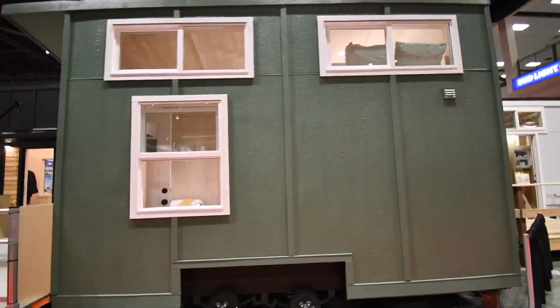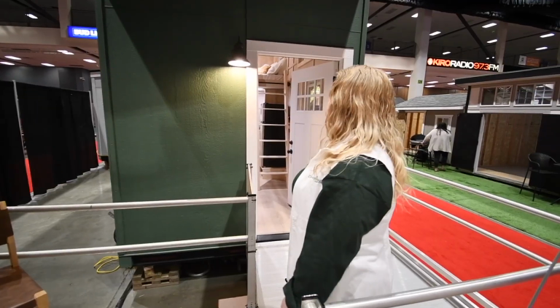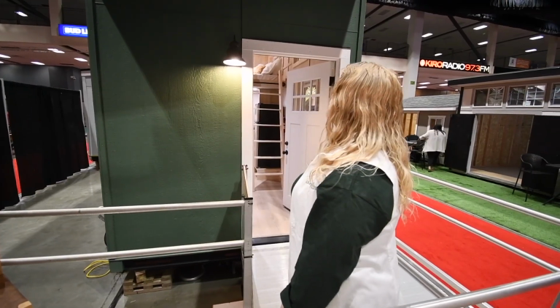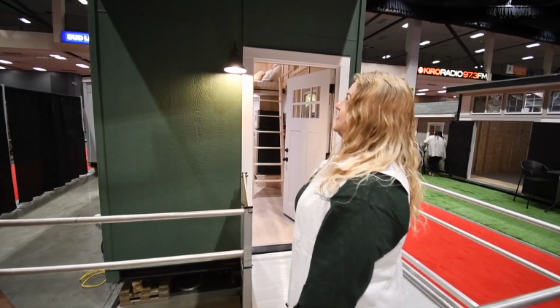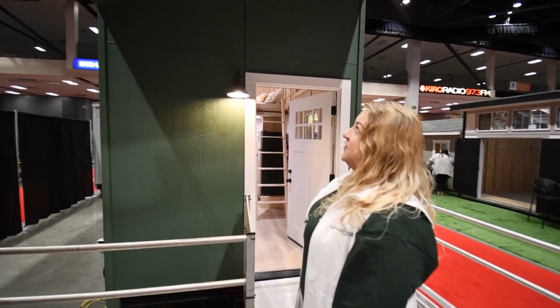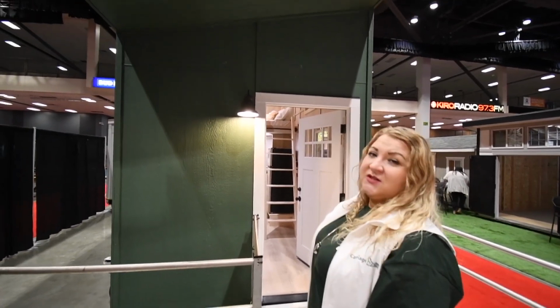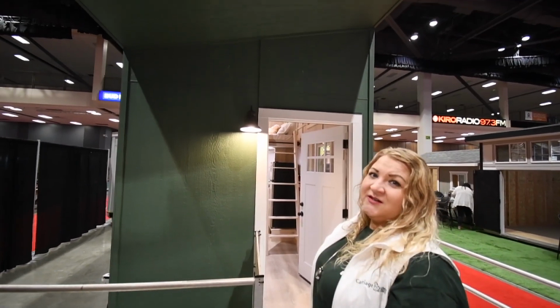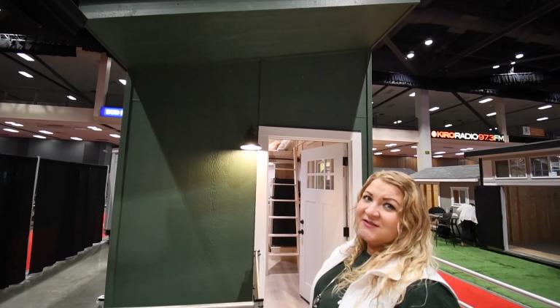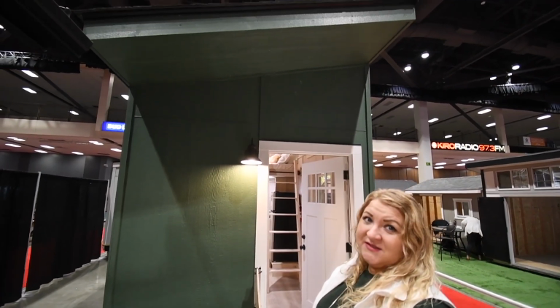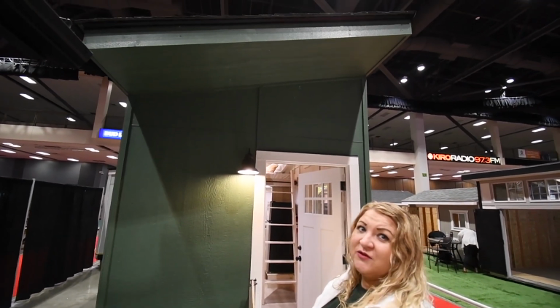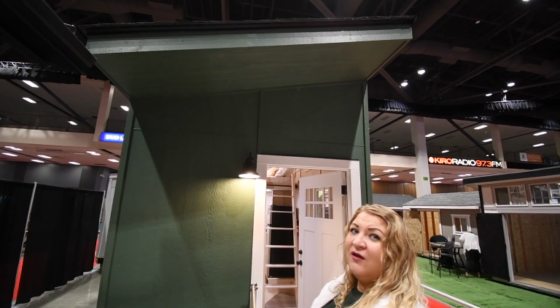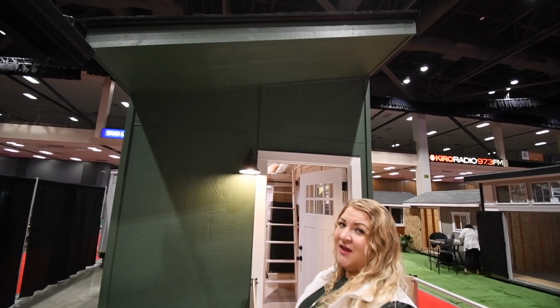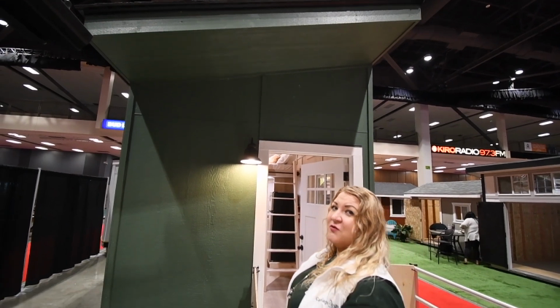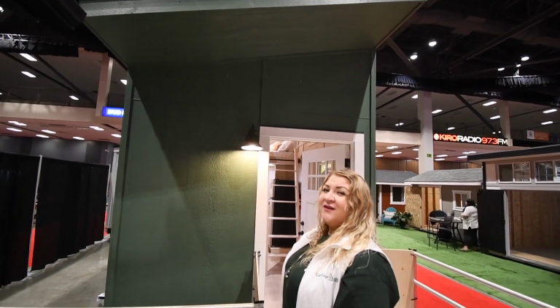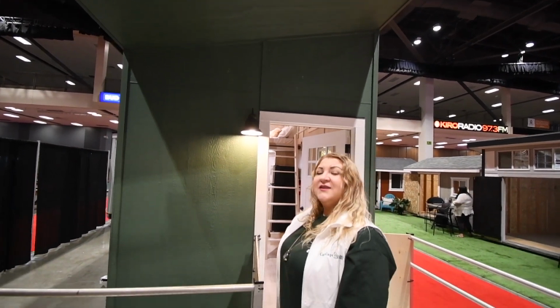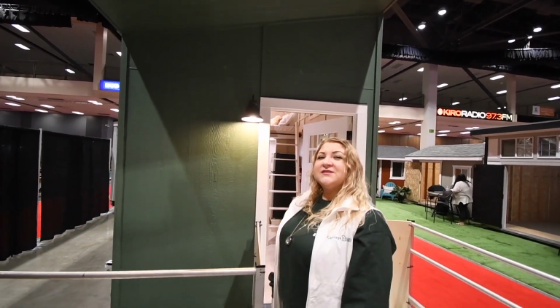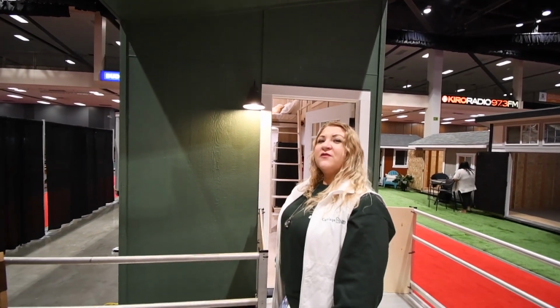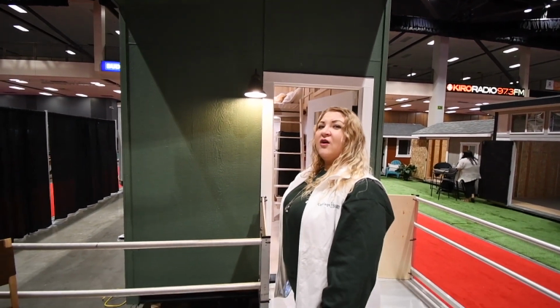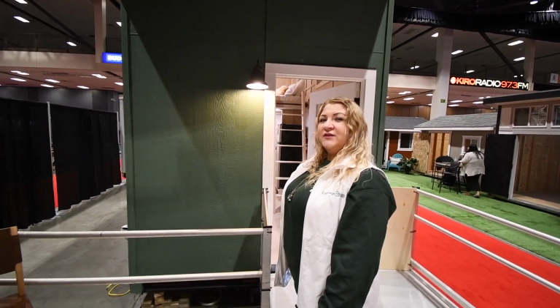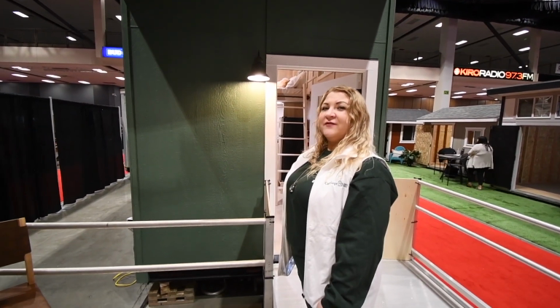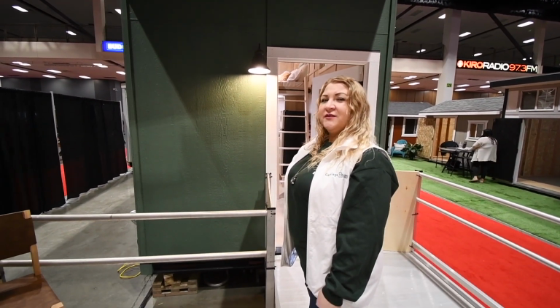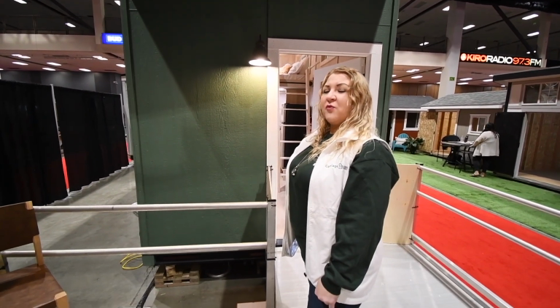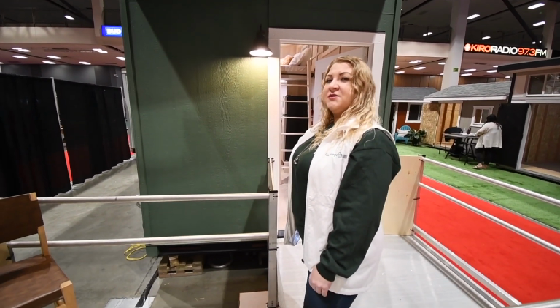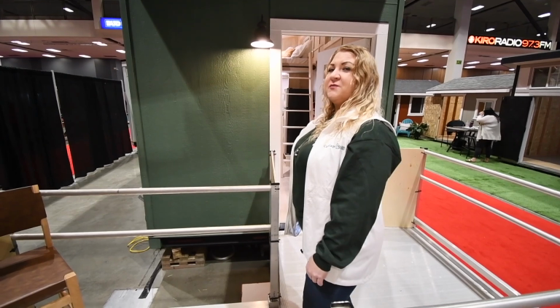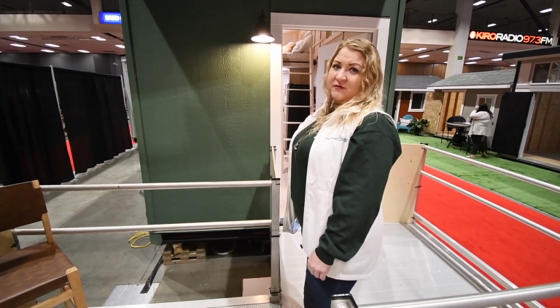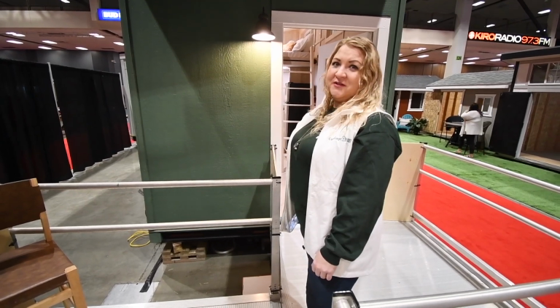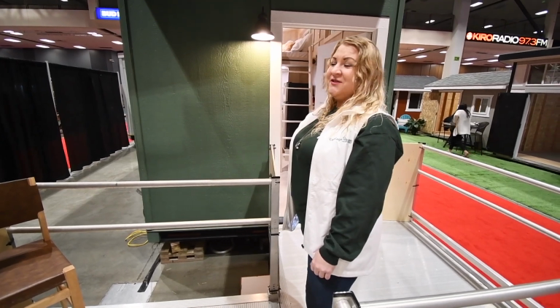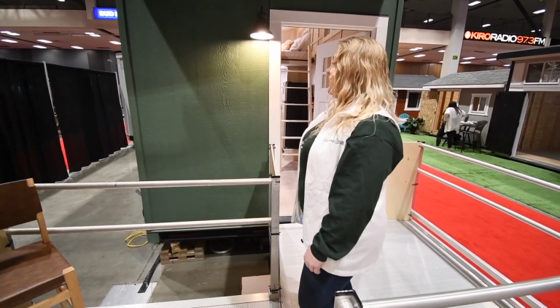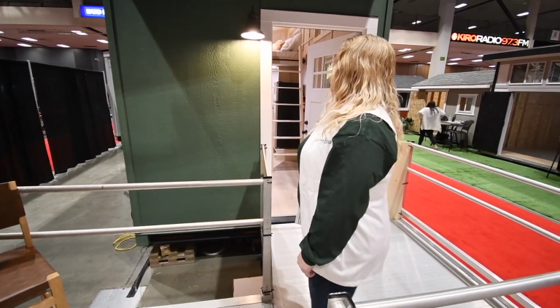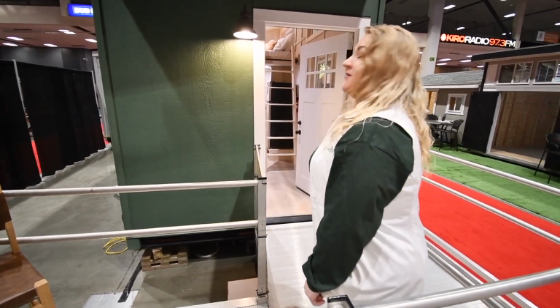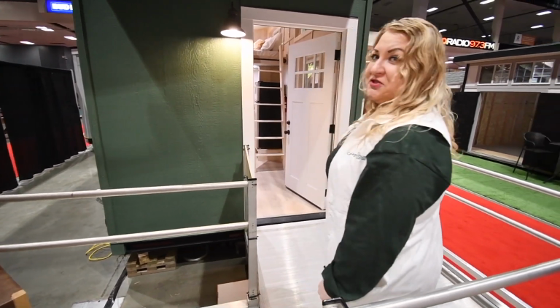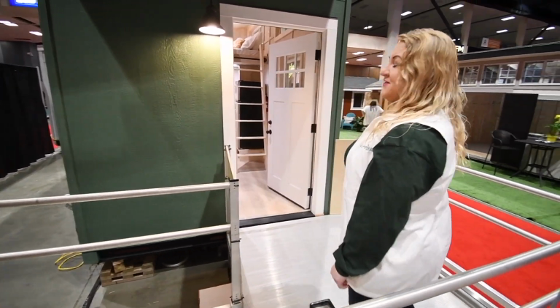This size unit you see here is 16 foot long by 8 foot wide. It is a certified RV travel trailer with Washington State Department of Labor and Industries. Let me show you inside.